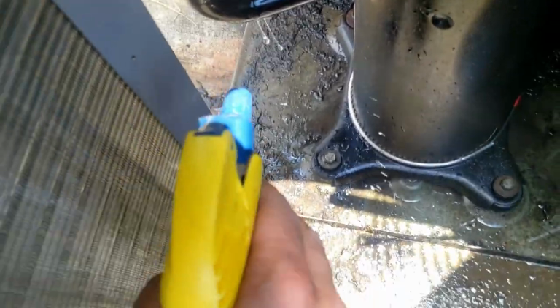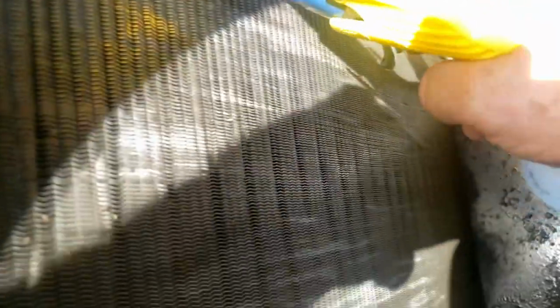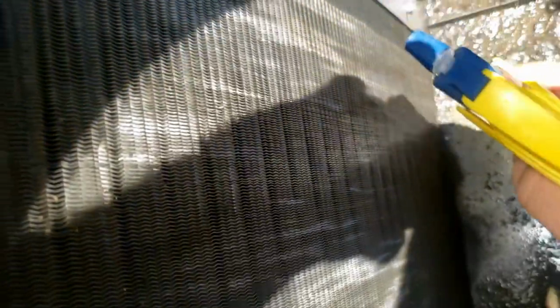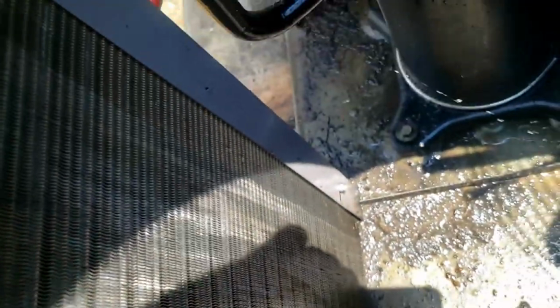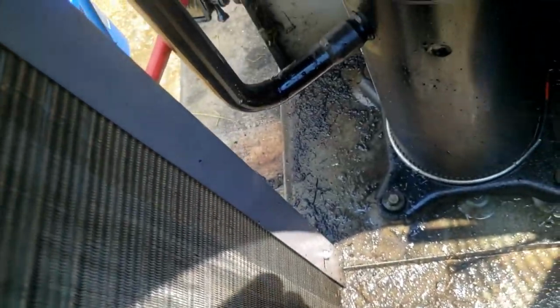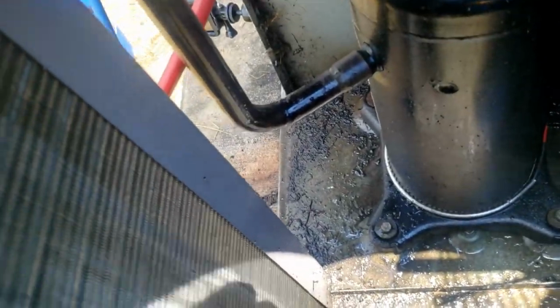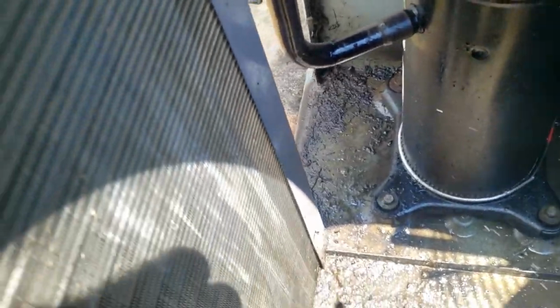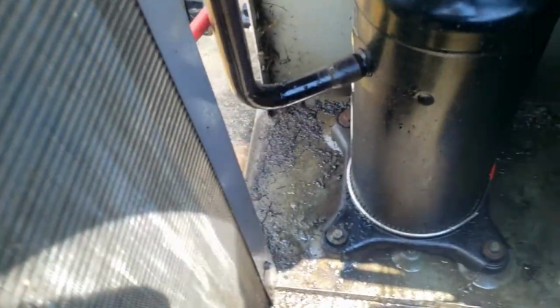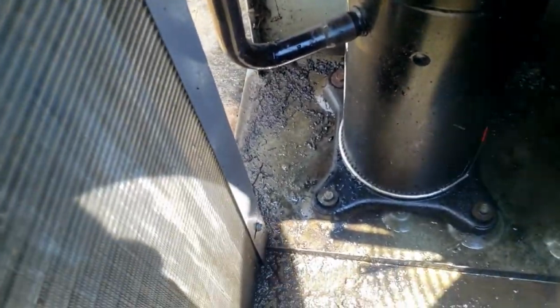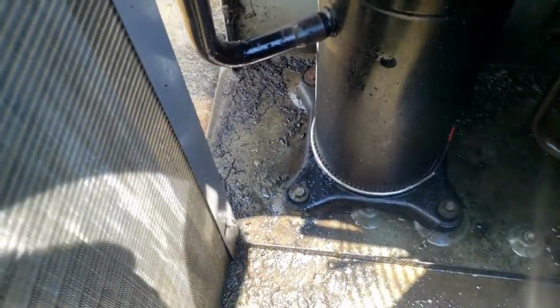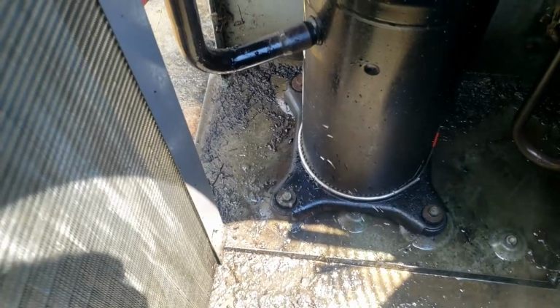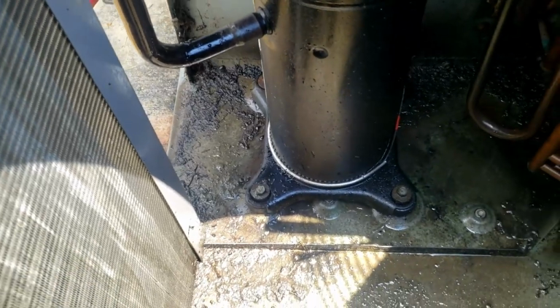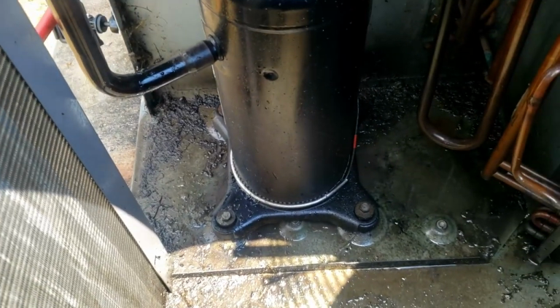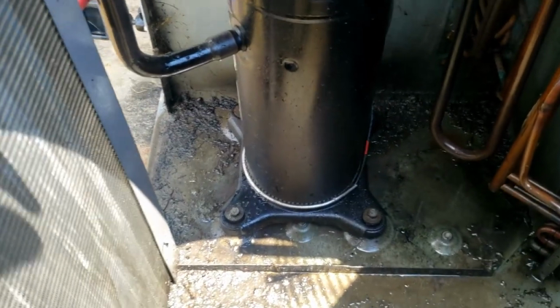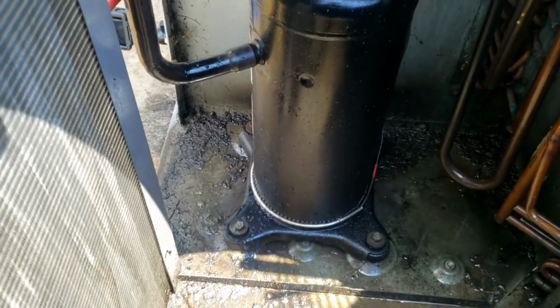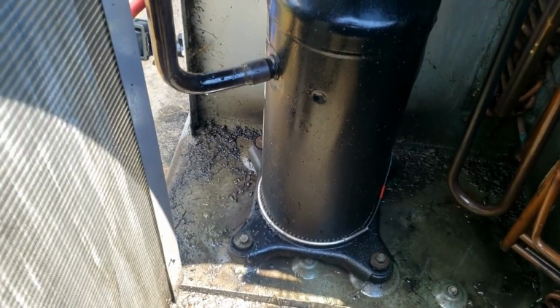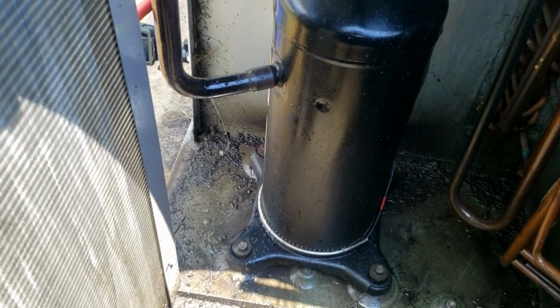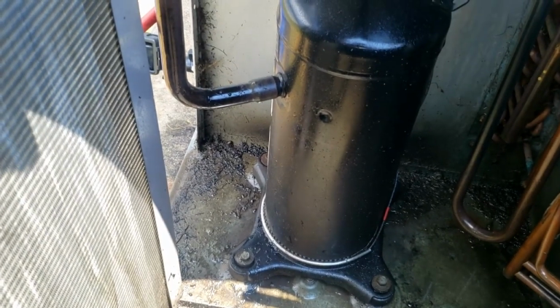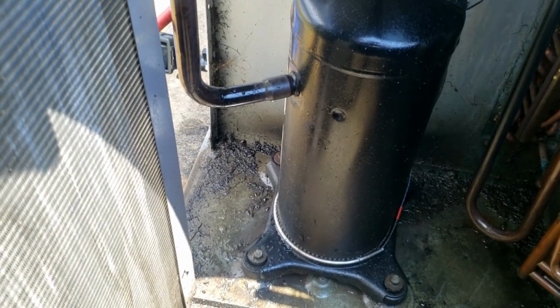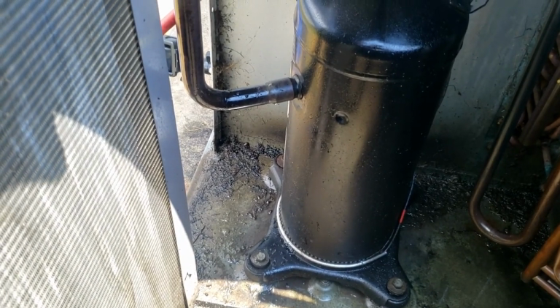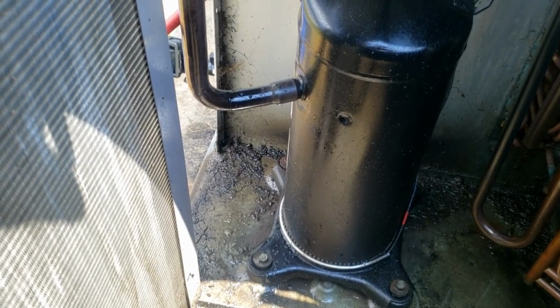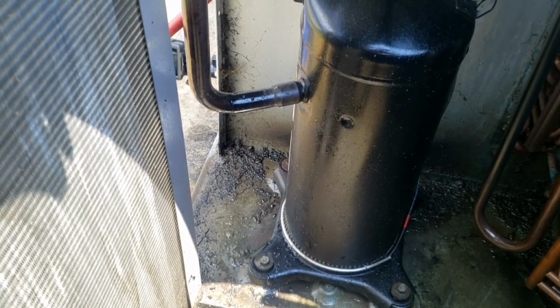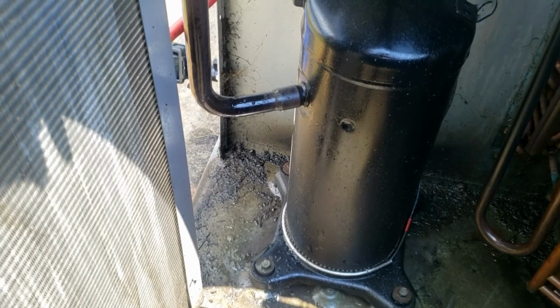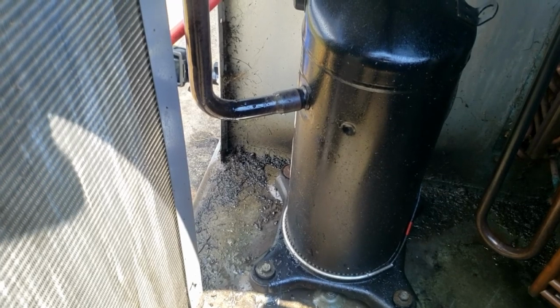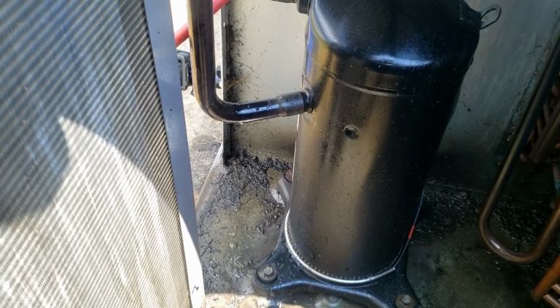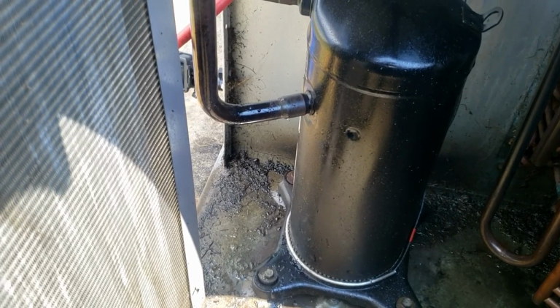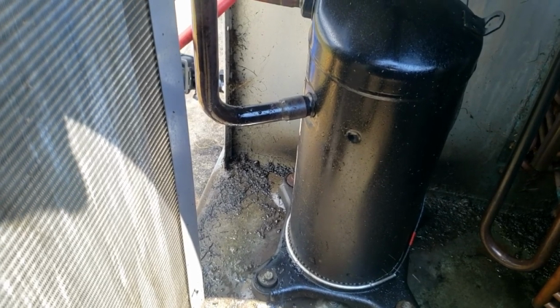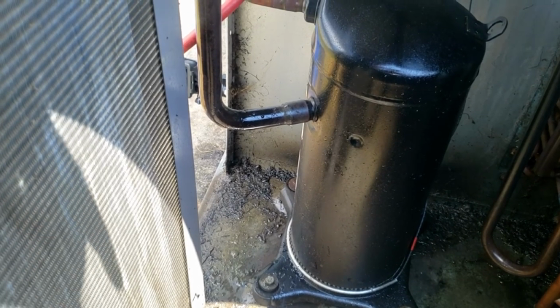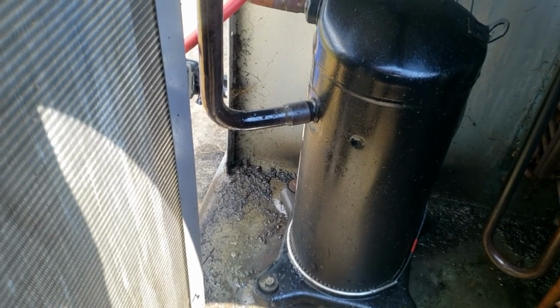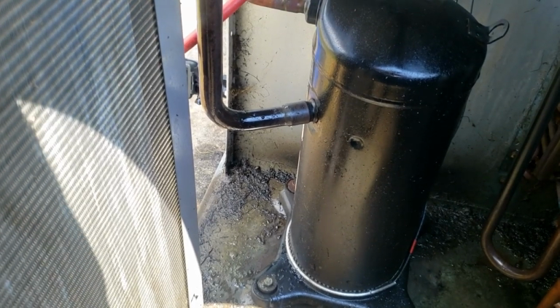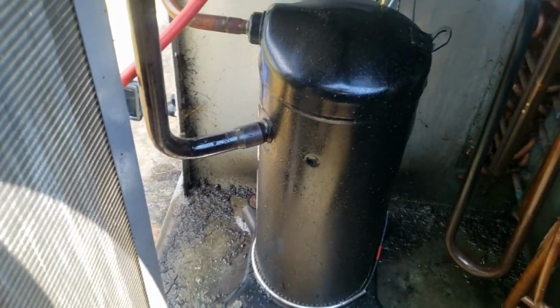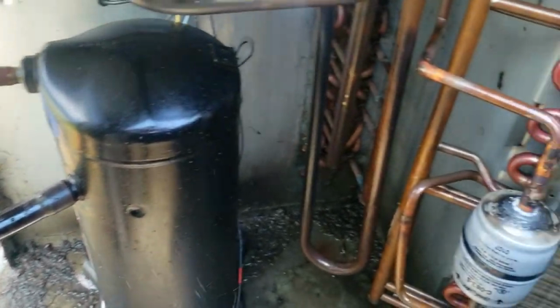I'm surprised I couldn't hear it earlier, but I can down here now — you can see it shooting off. So it blew right through the side of that elbow there. Let's go ahead and get this recovered and do a repair on it. That's not a real big deal, but it's kind of weird that it did it there. It just blew the oil everywhere.